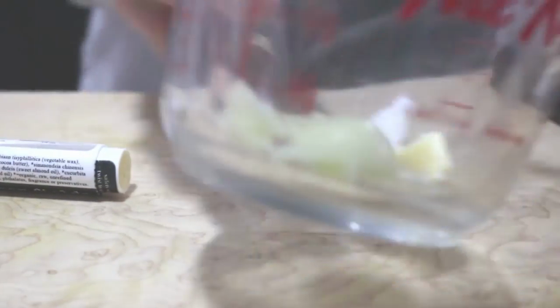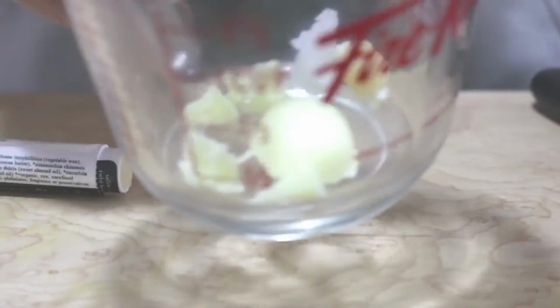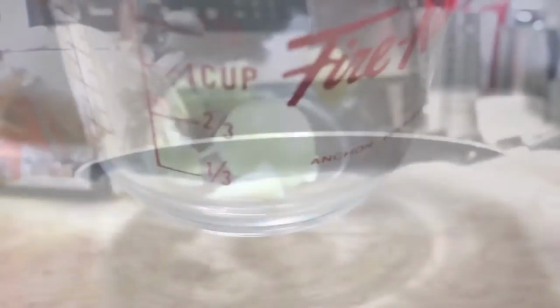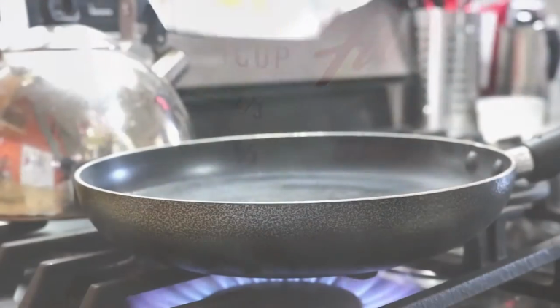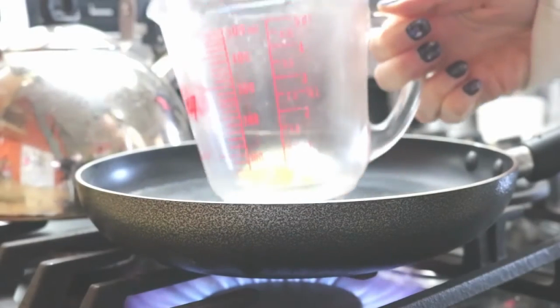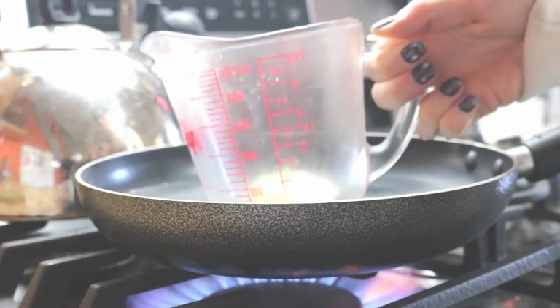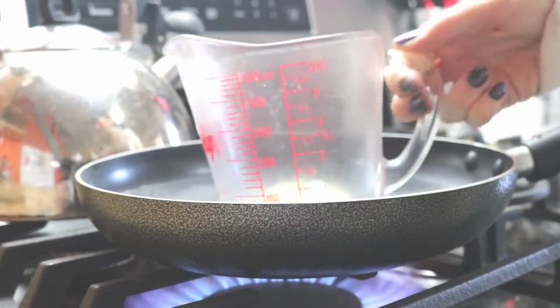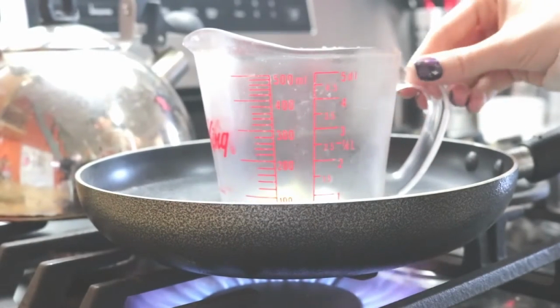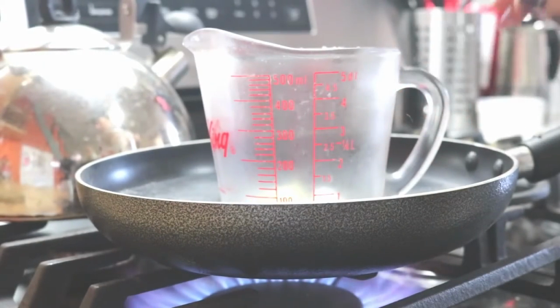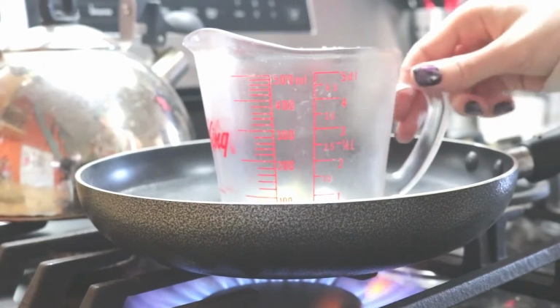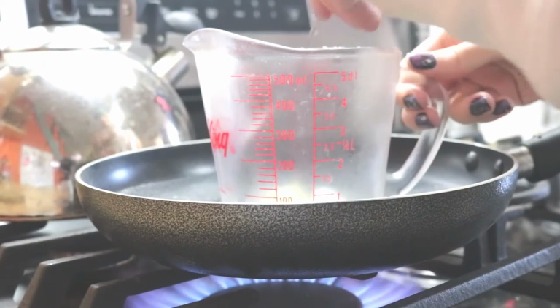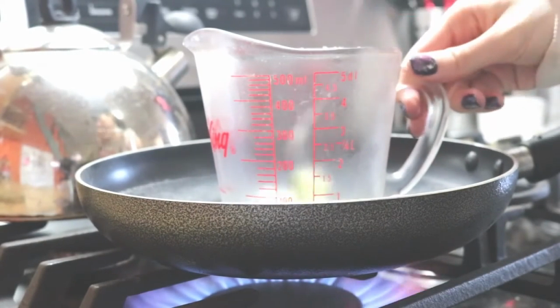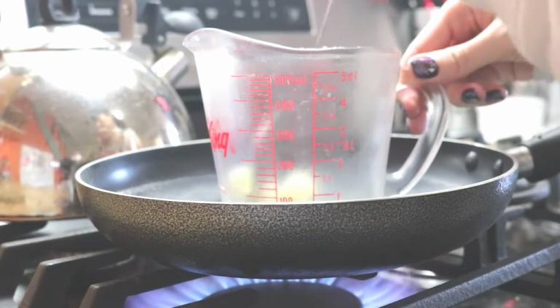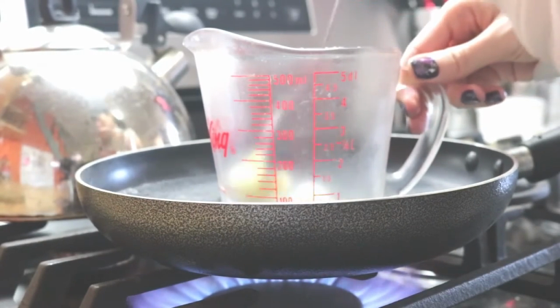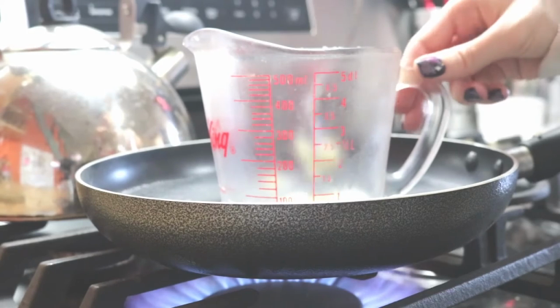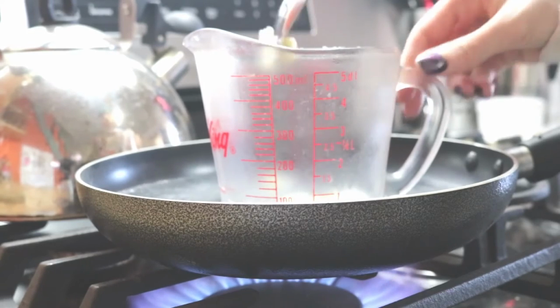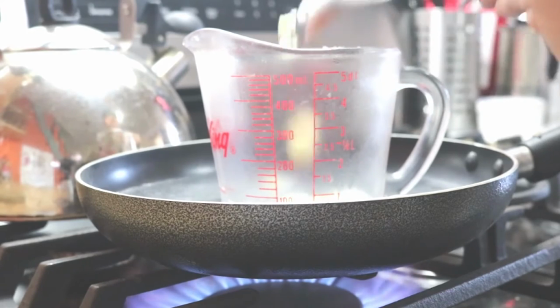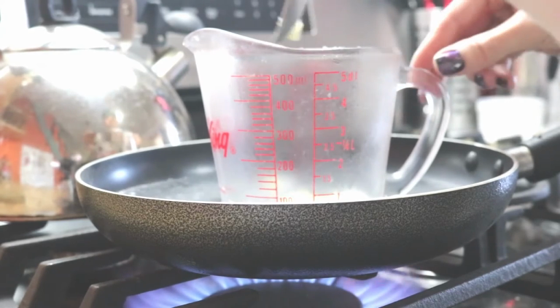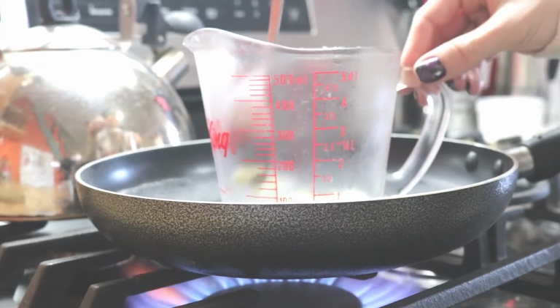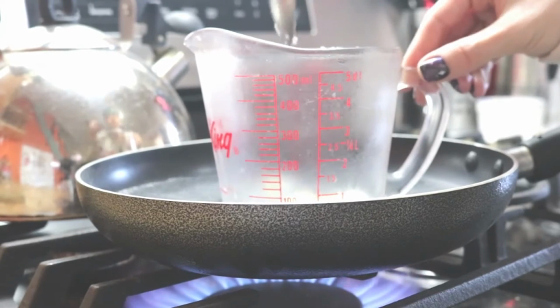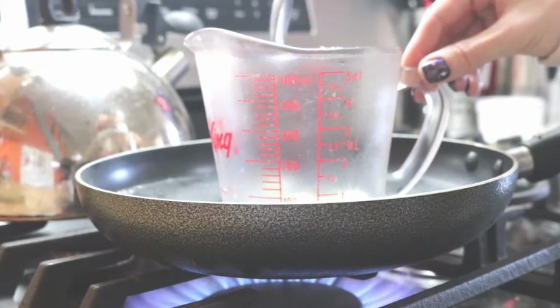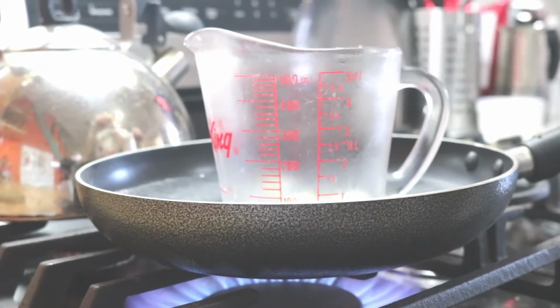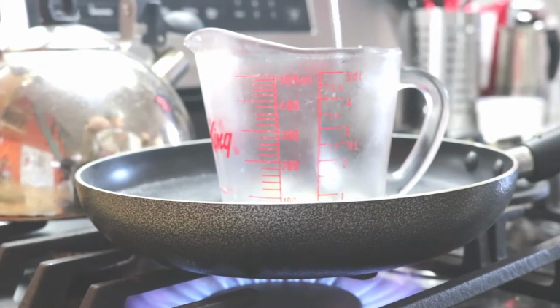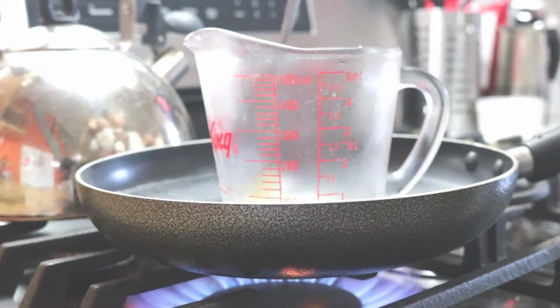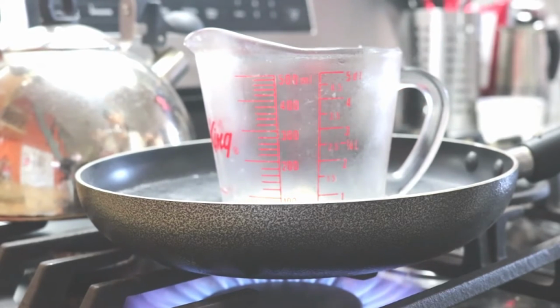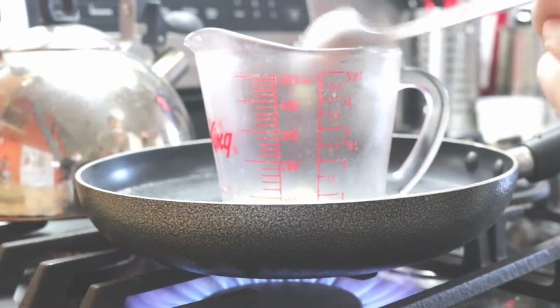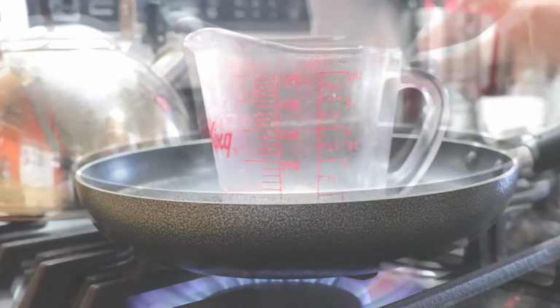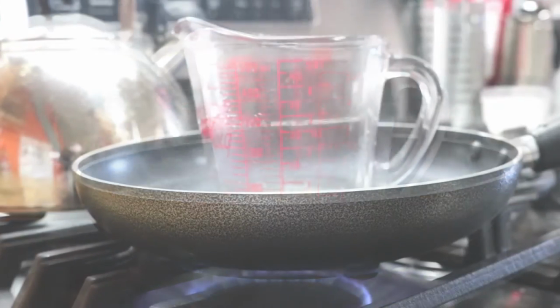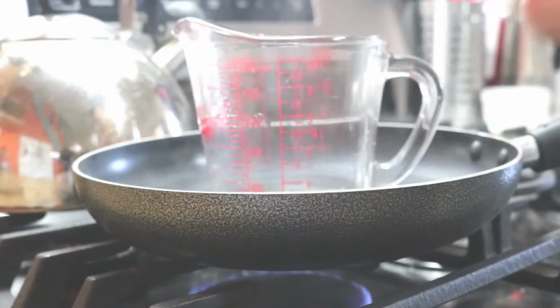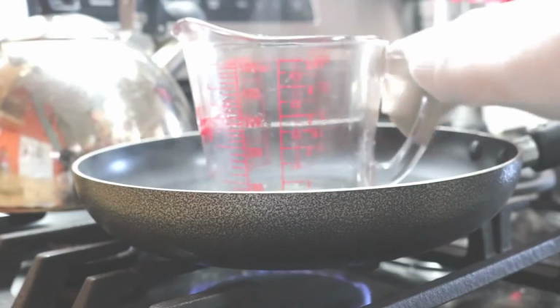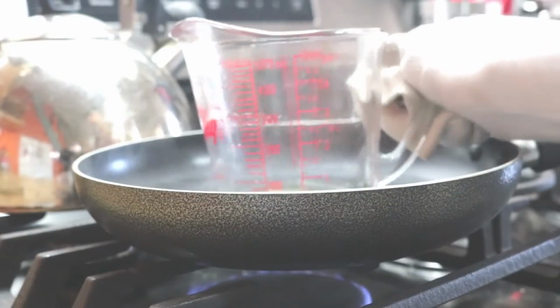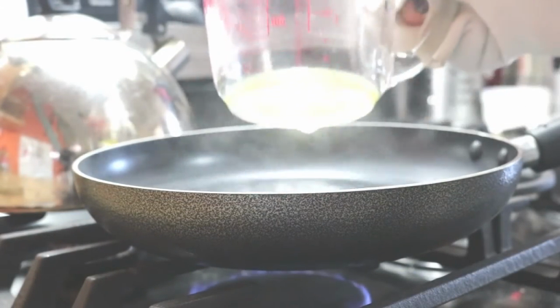Then you're going to make a double boiler on the stove, stir that up, and let the mixture melt down. Once it's done, take it out.